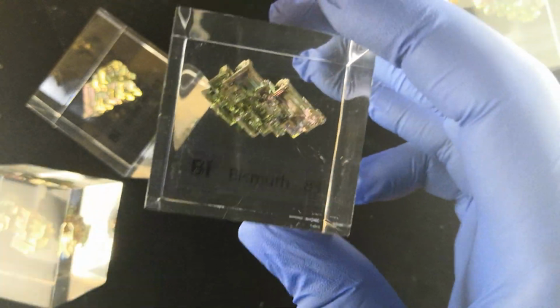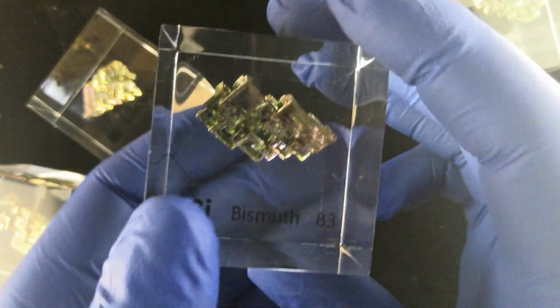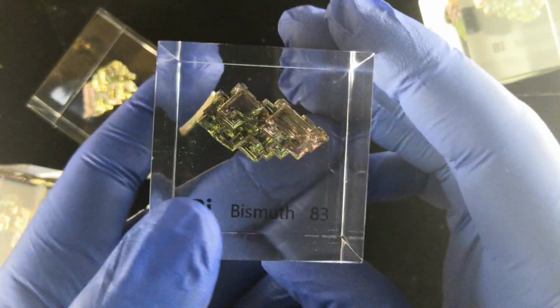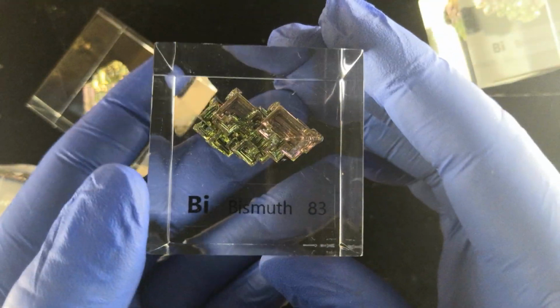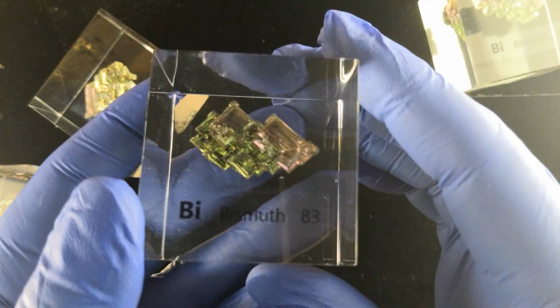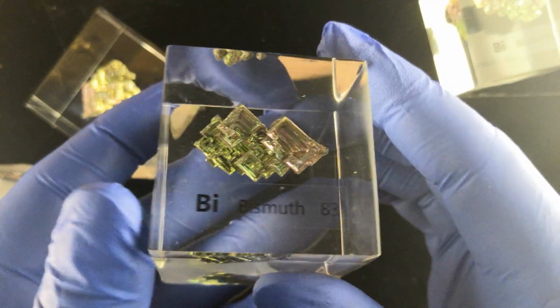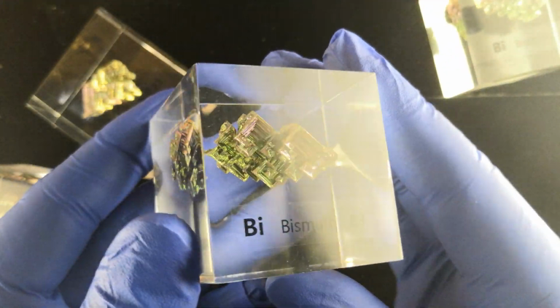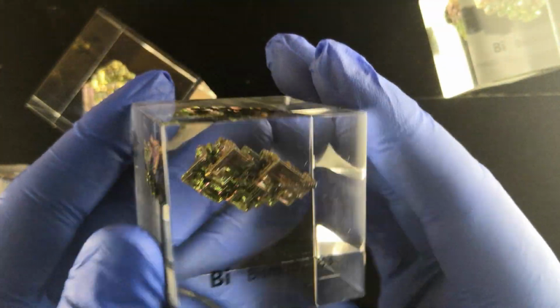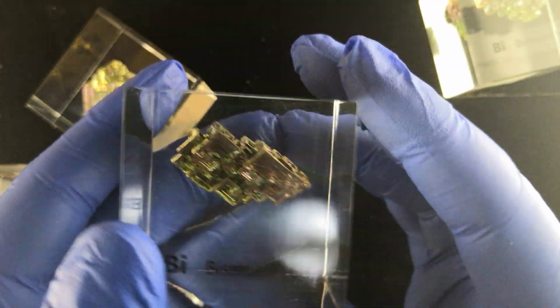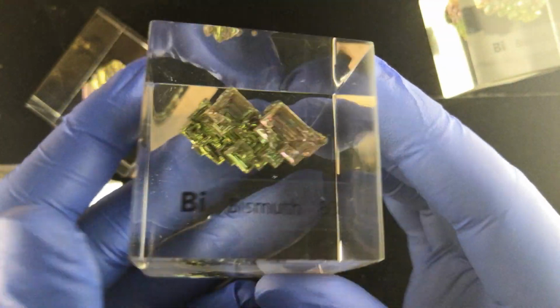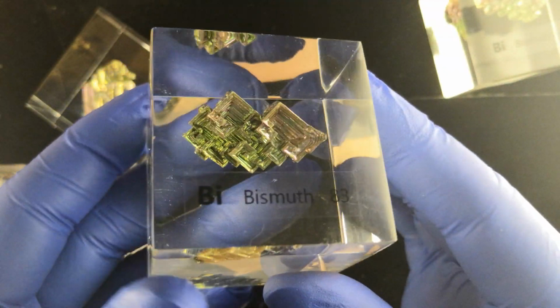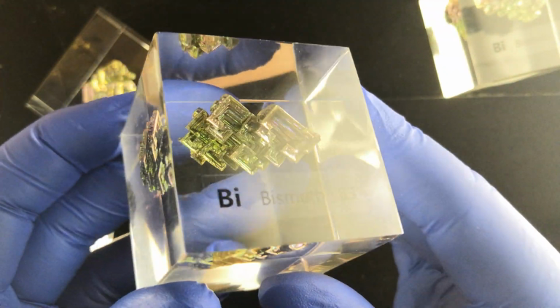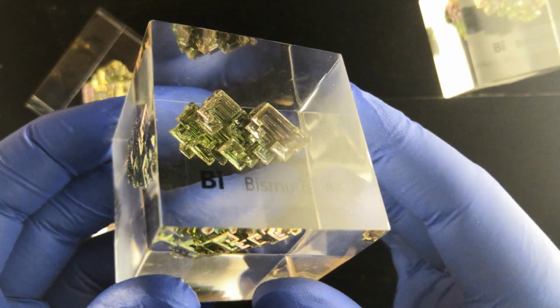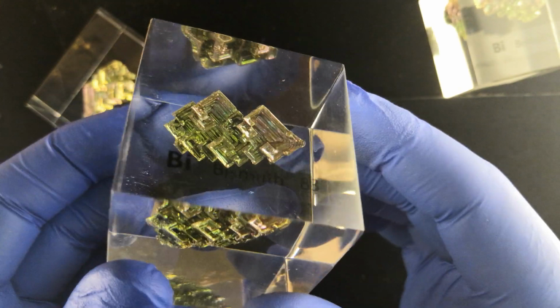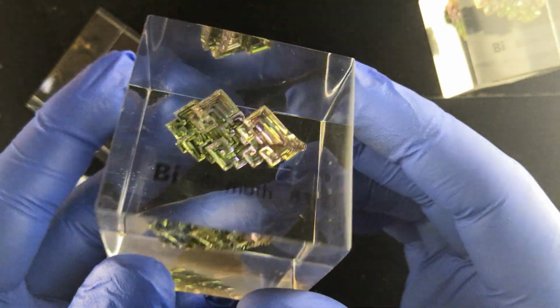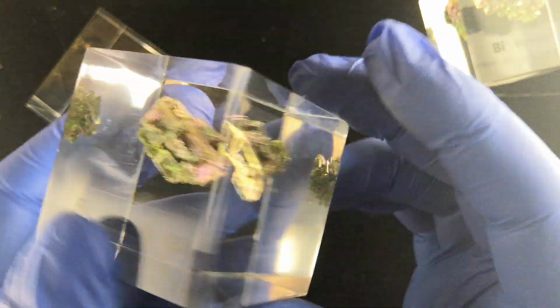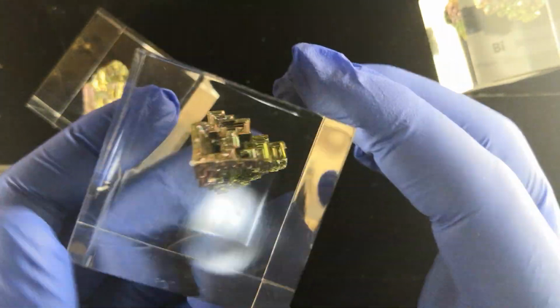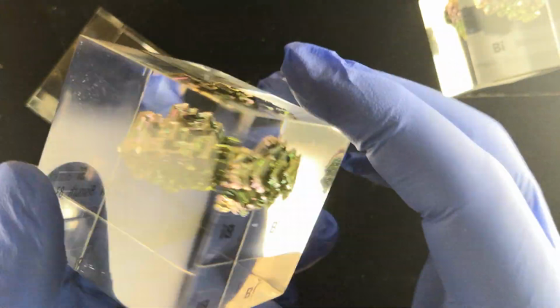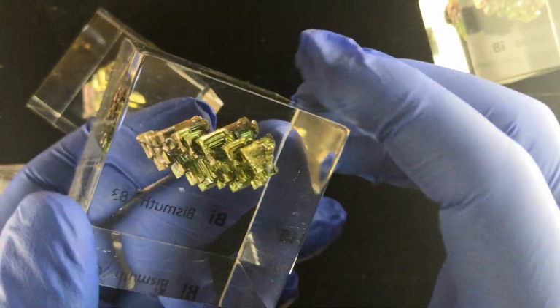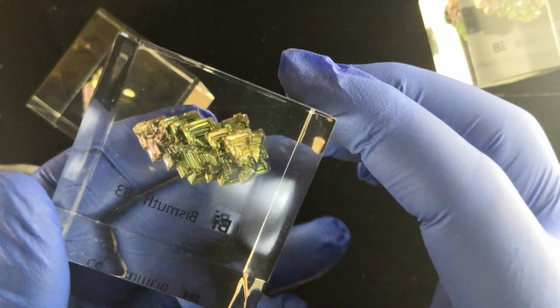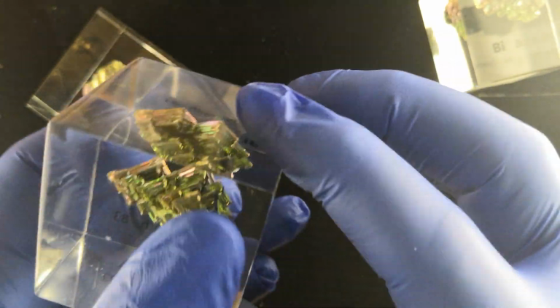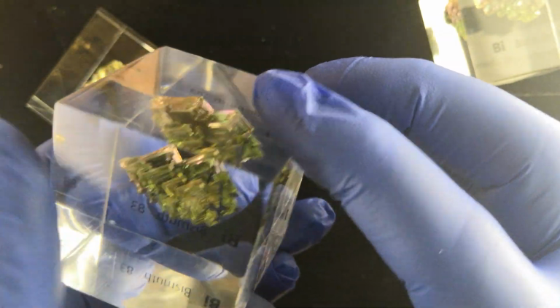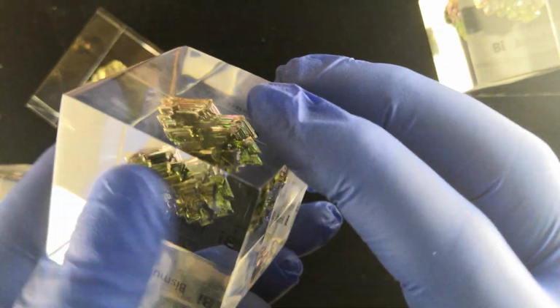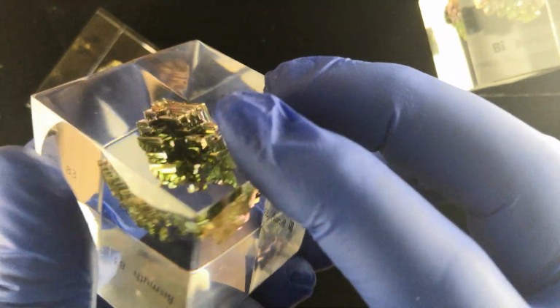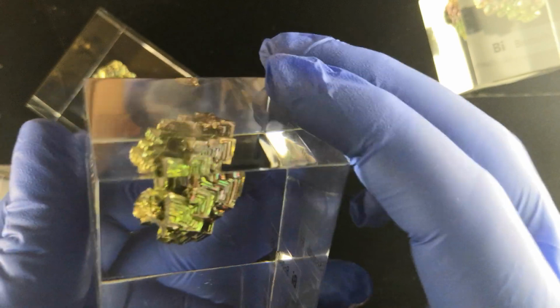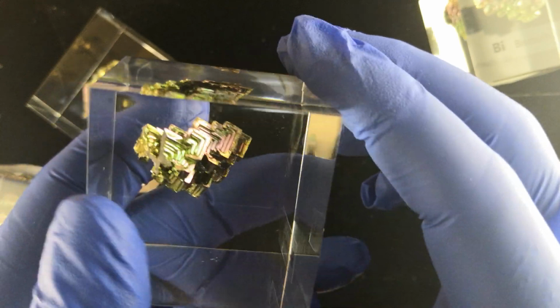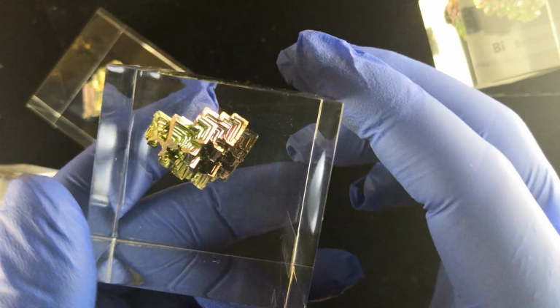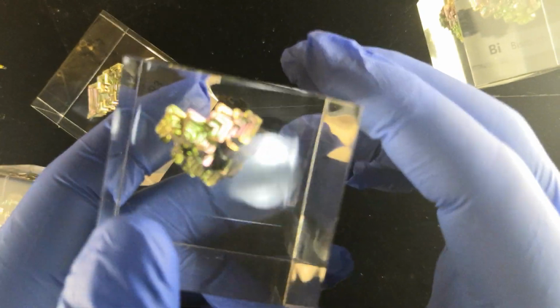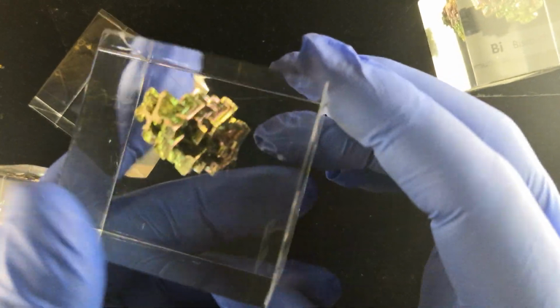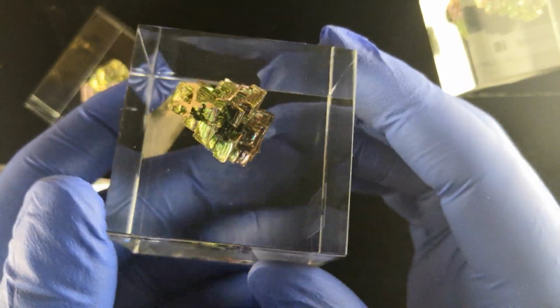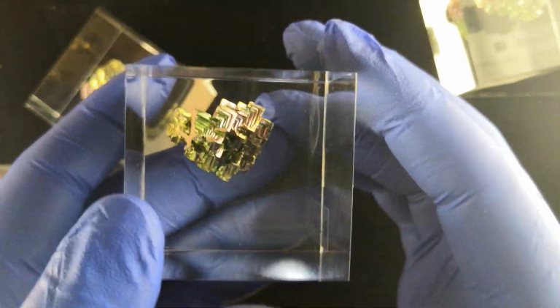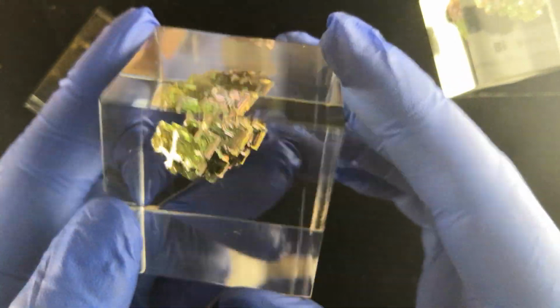Anything that can propel the hobby forward. These are the bismuth crystal cubes, and they are cast in 50 millimeter — that's two-inch cubes. That's the size.